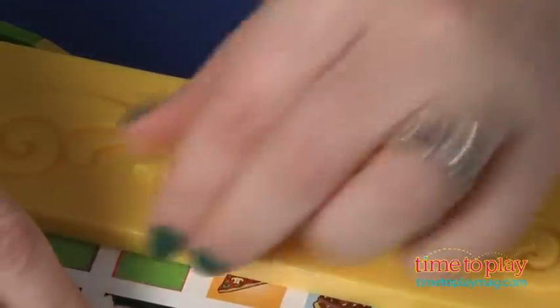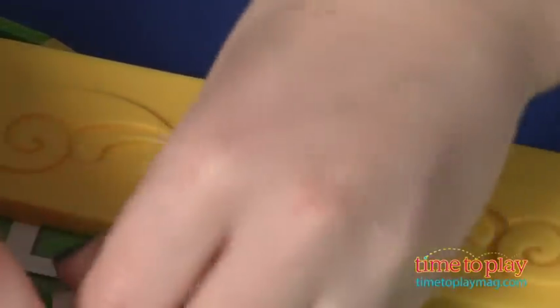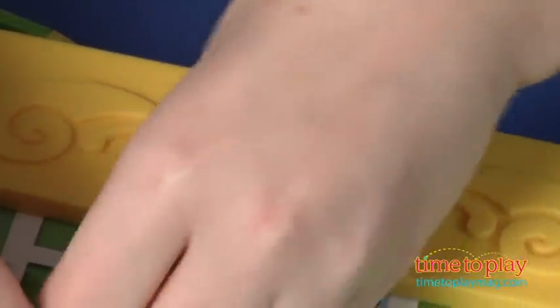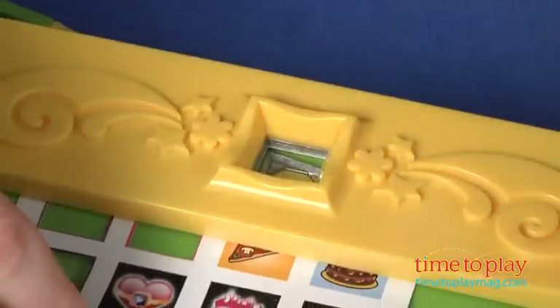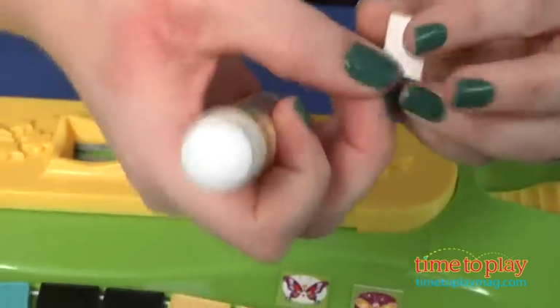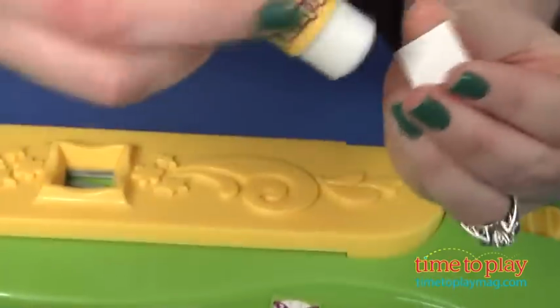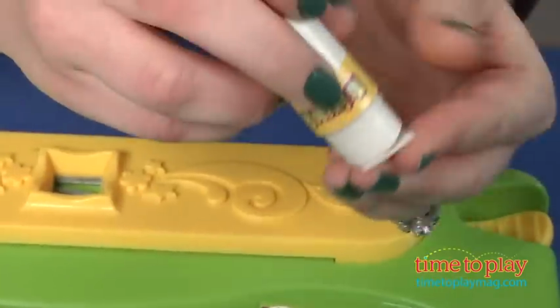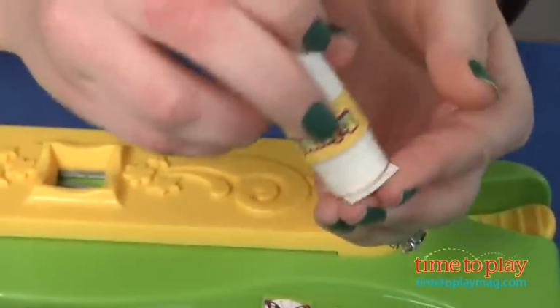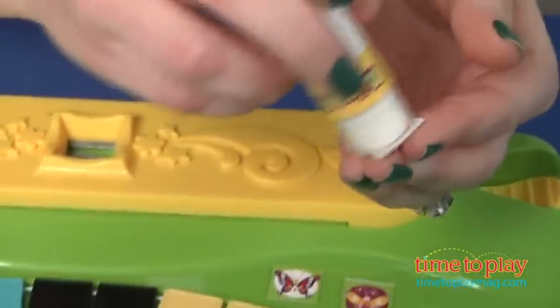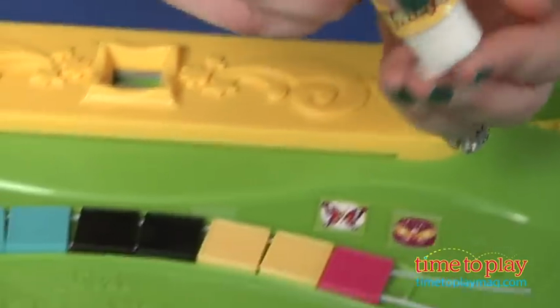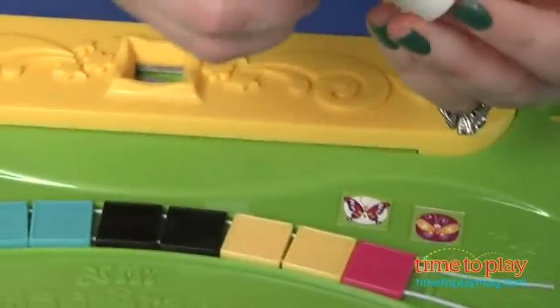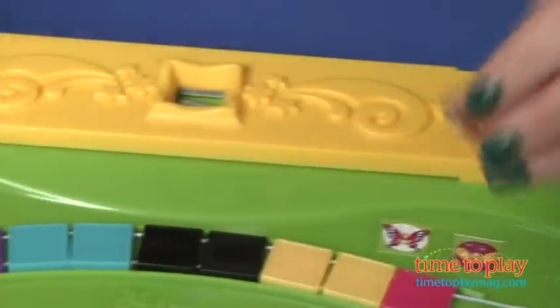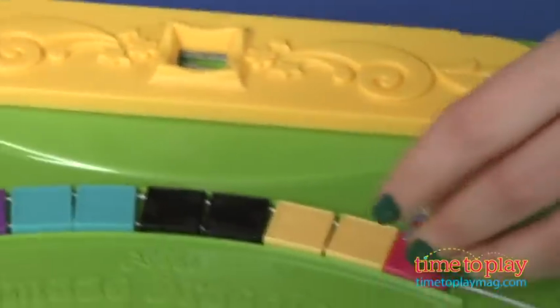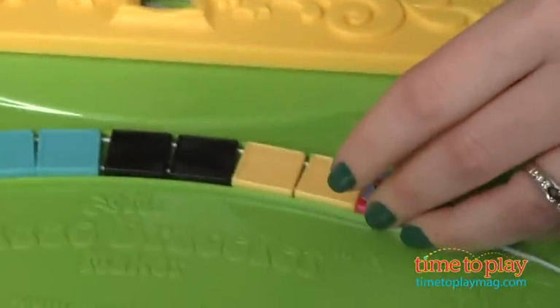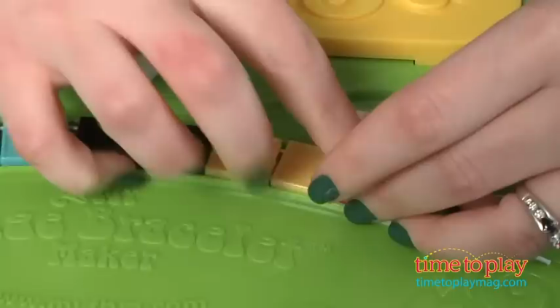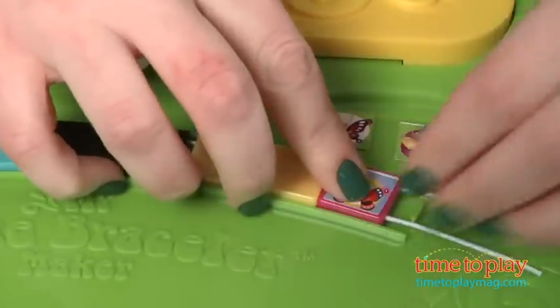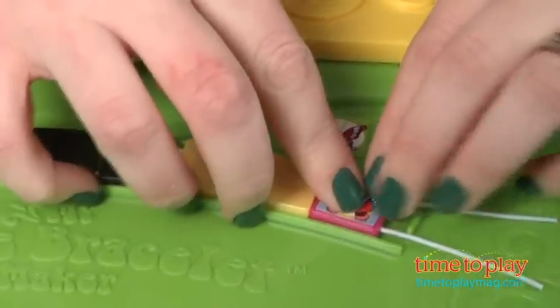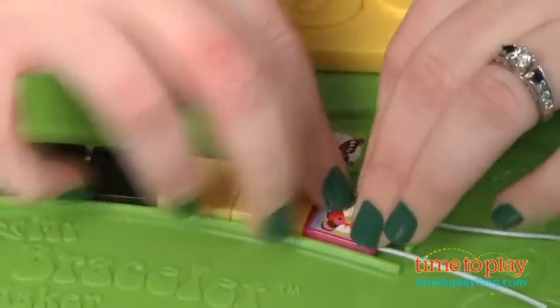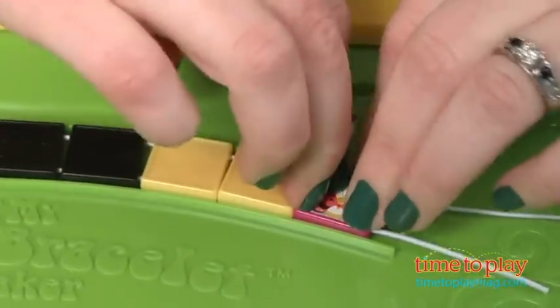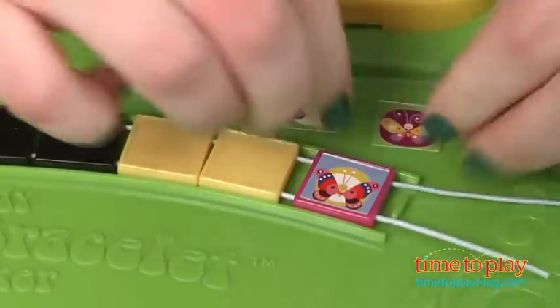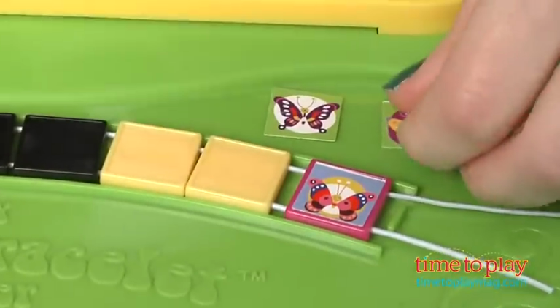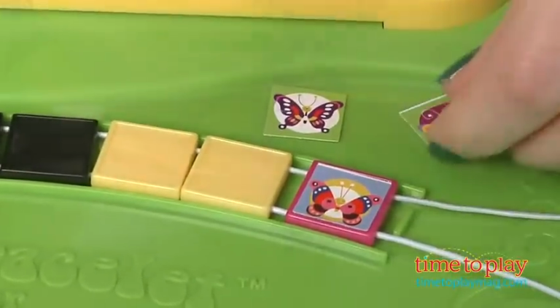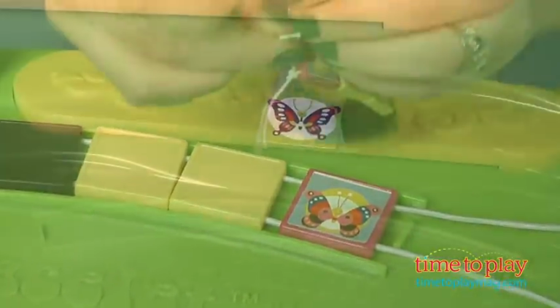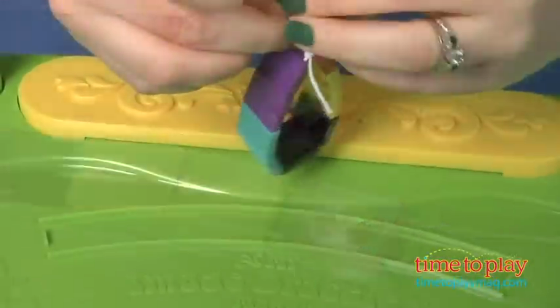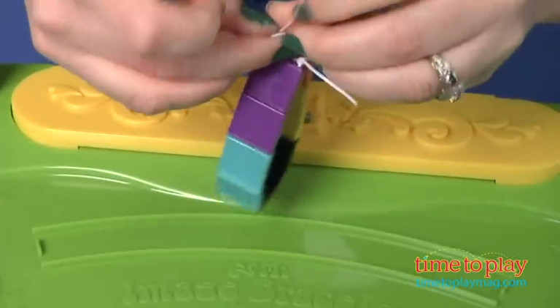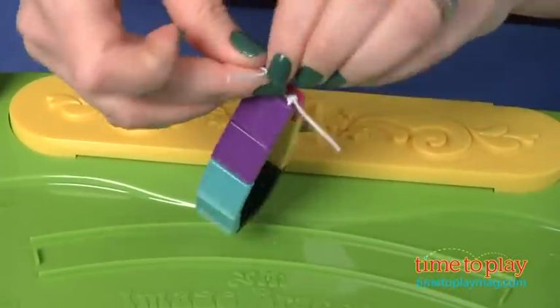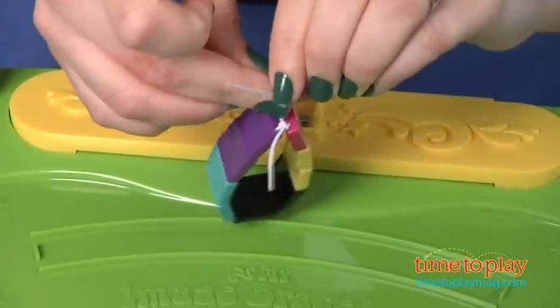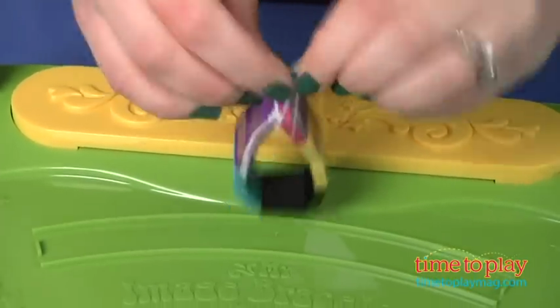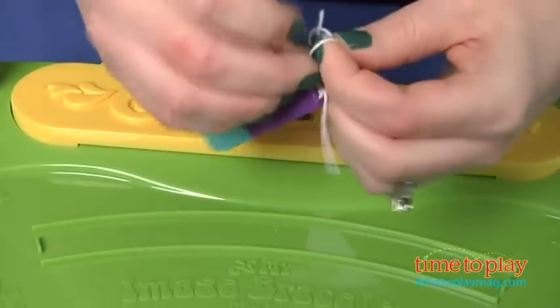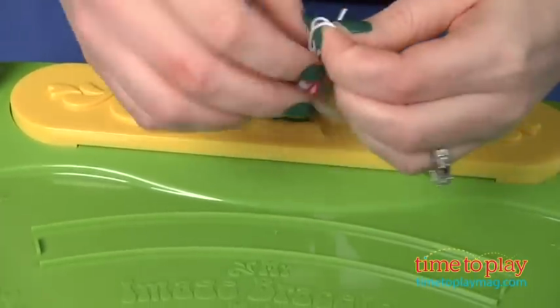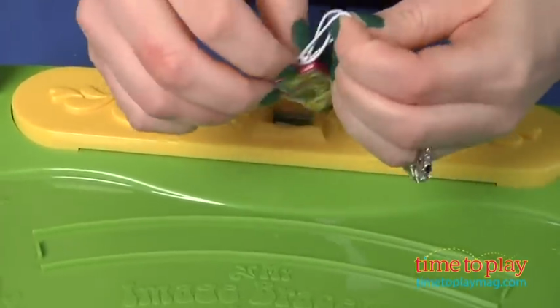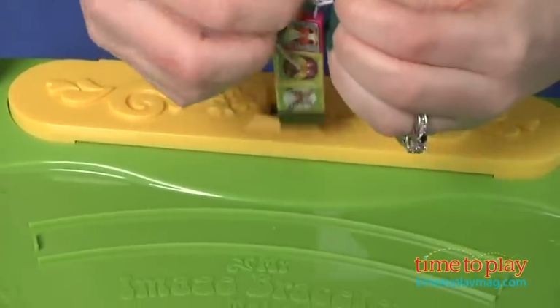Now some of the images did come off. As you can see, I'm missing a couple of mine, and all I did was lift the bracelet up — I hadn't even put it on yet. So they had to be re-glued, and this happened every time we tried to wear the bracelet.